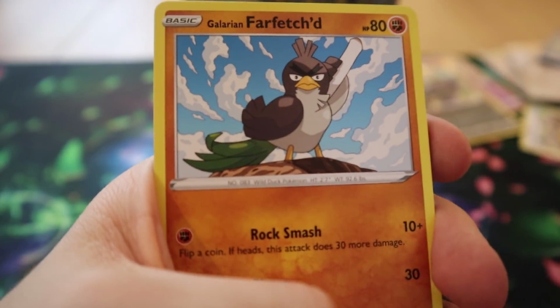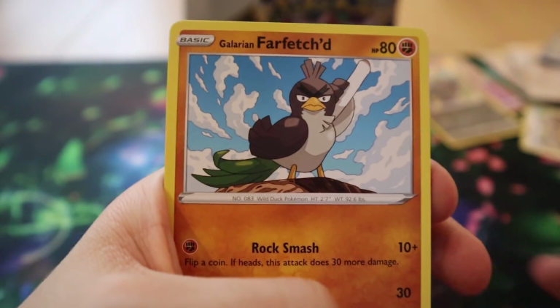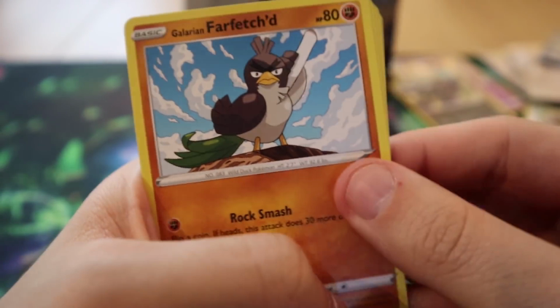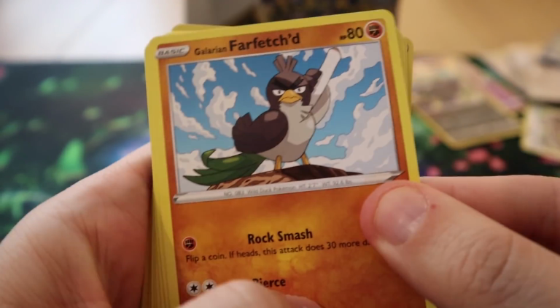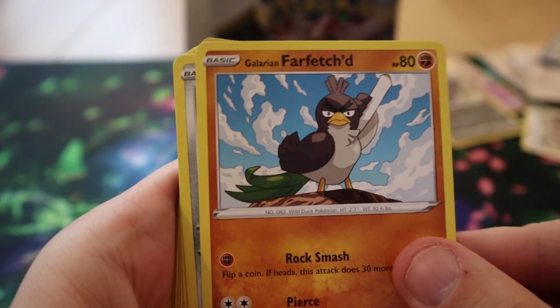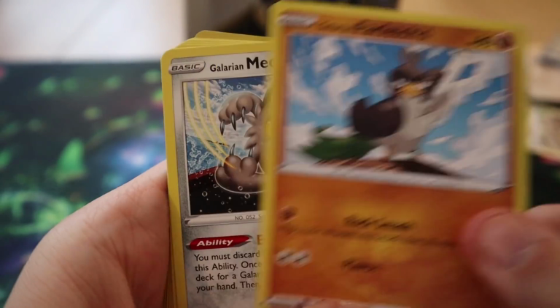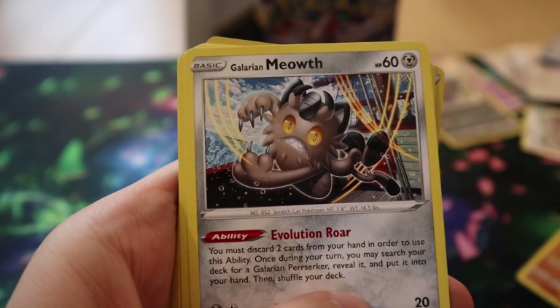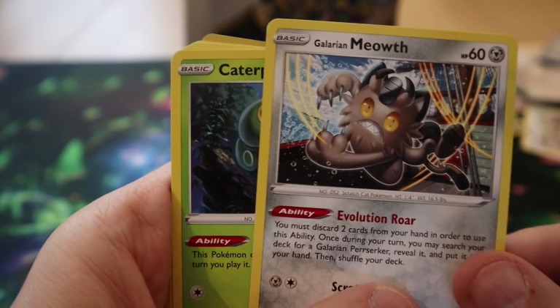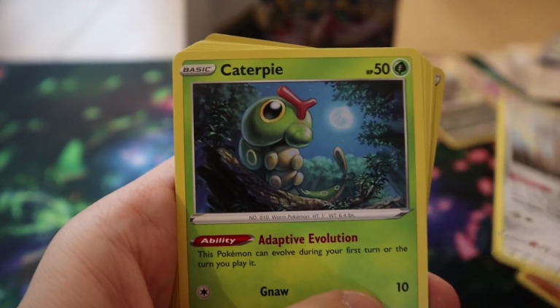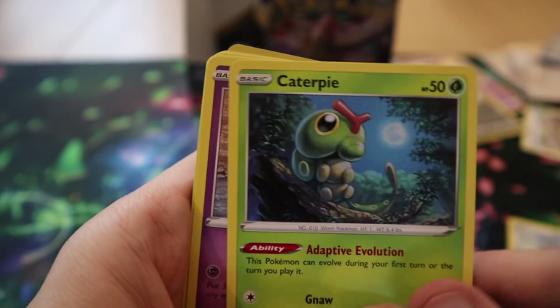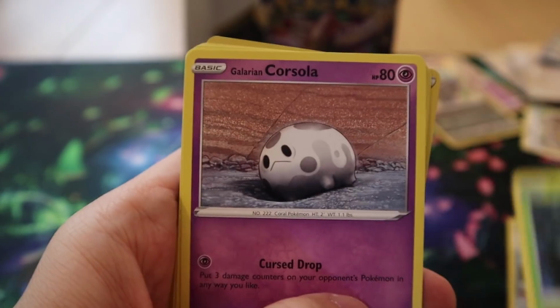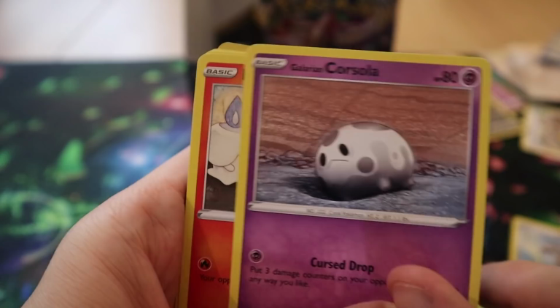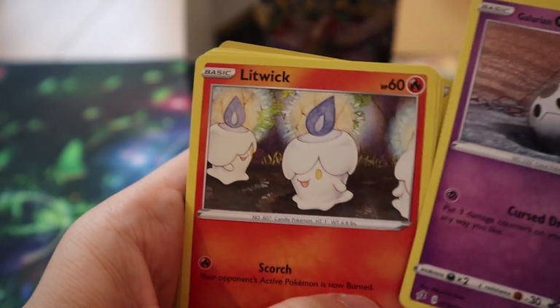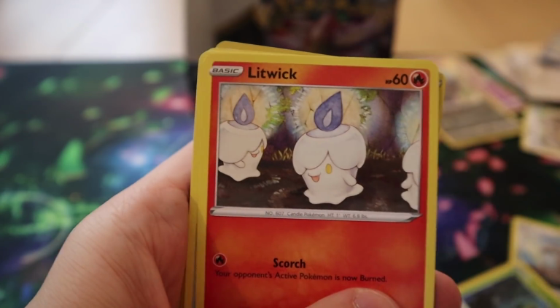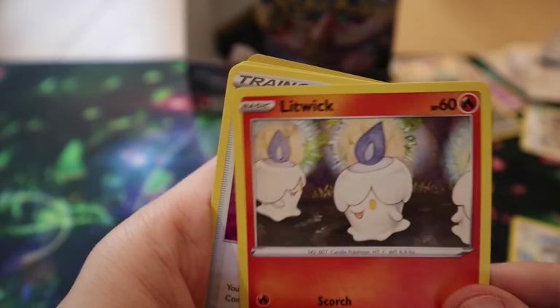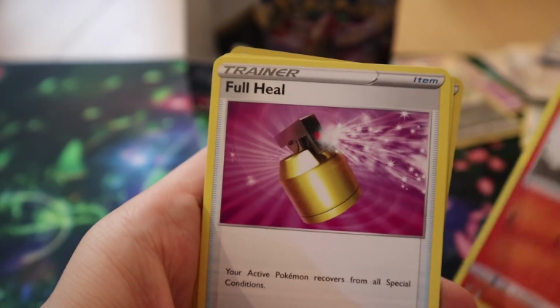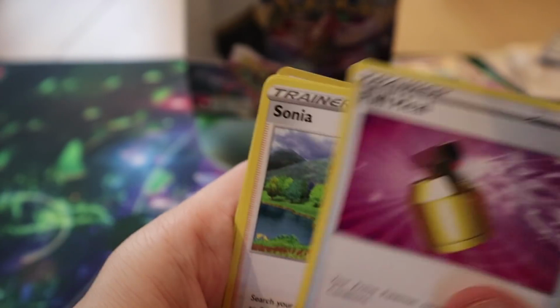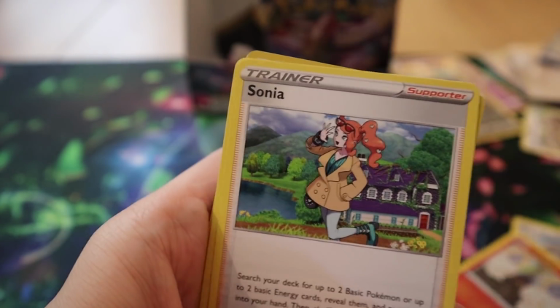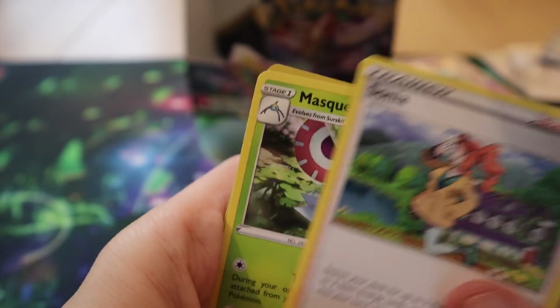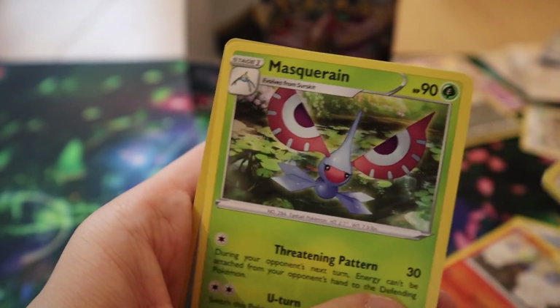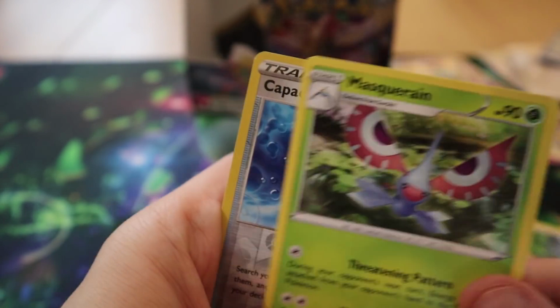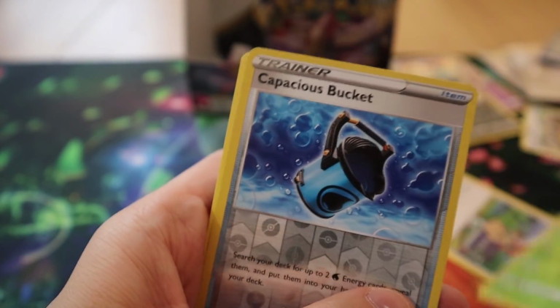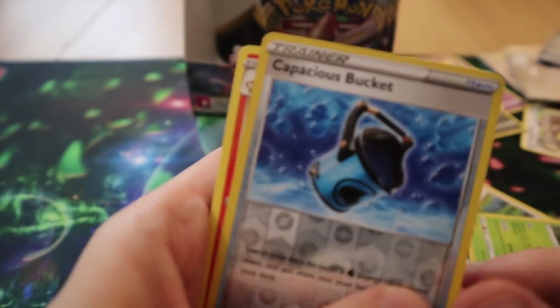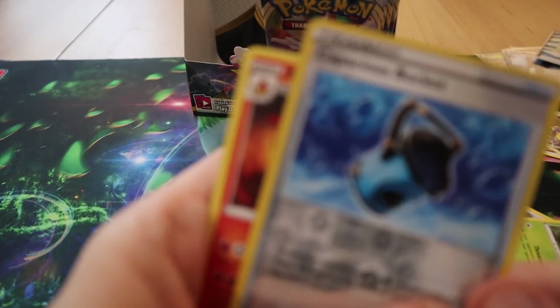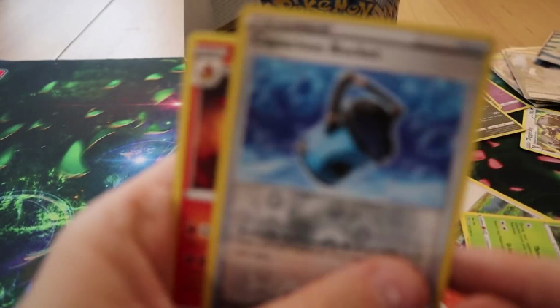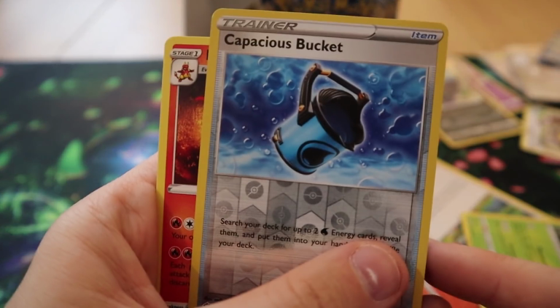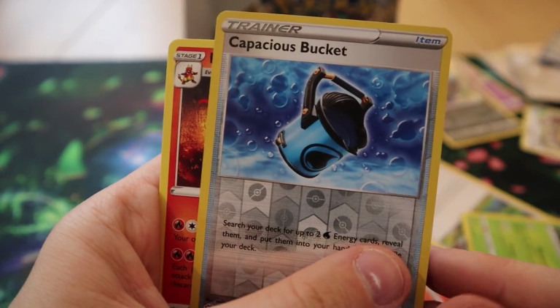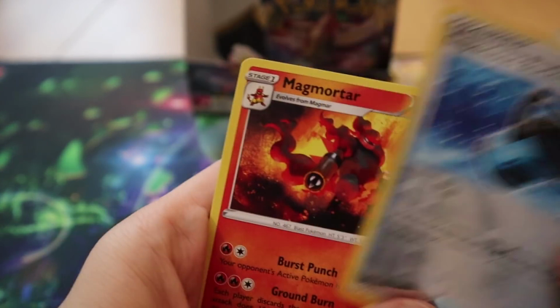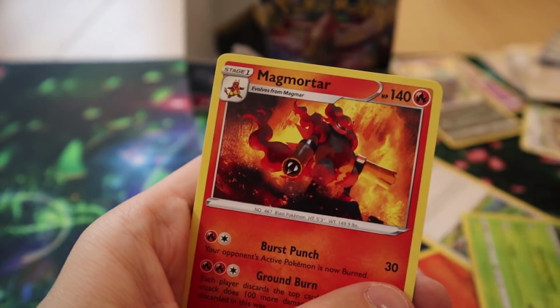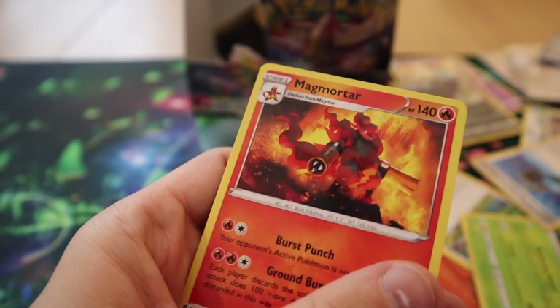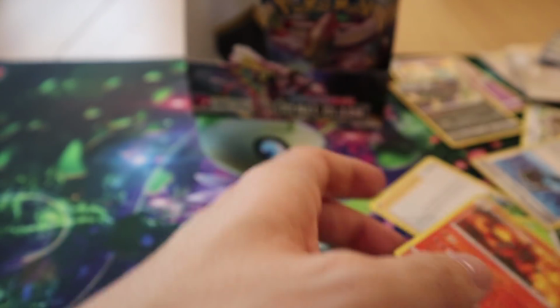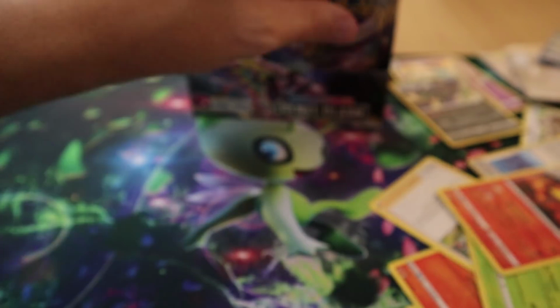Pack twenty-one: we have Galarian Farfetch'd, Galarian Meowth, Caterpie, Galarian Corsola, Litwick, Full Heel, Sonia, Masquerain, a Capacious Bucket, a Reverse Holo, and a Magmortar.